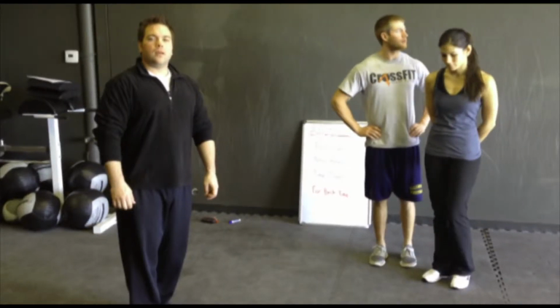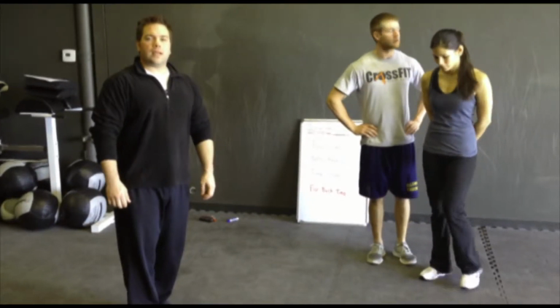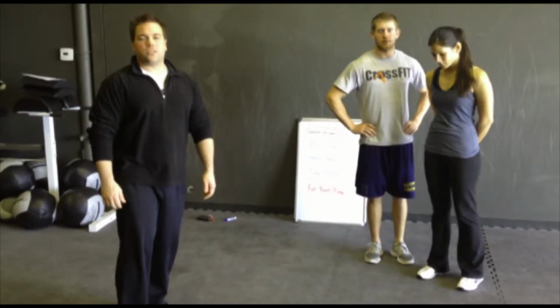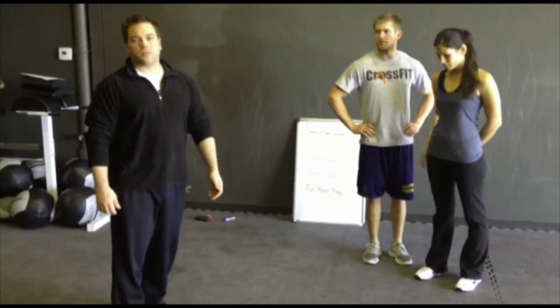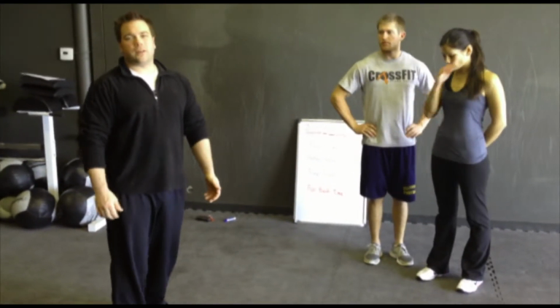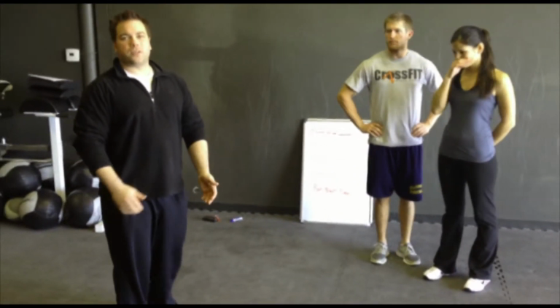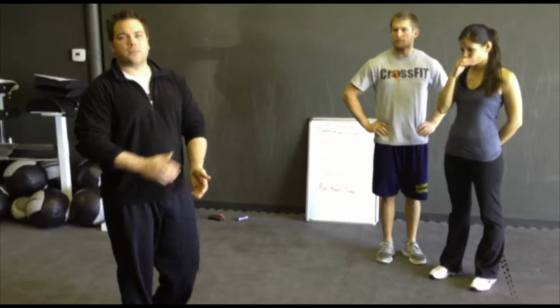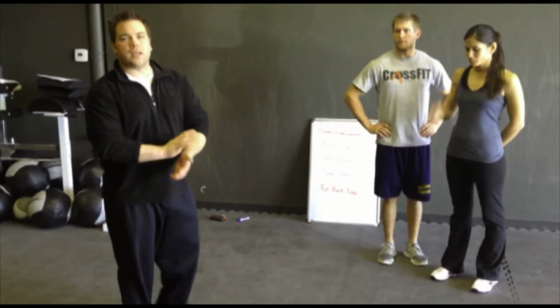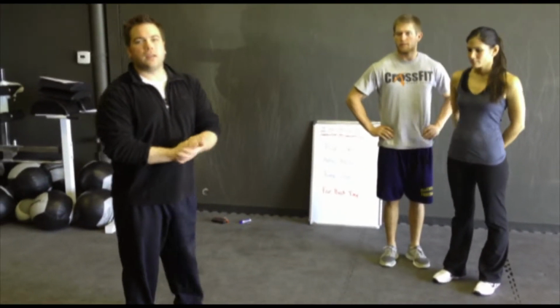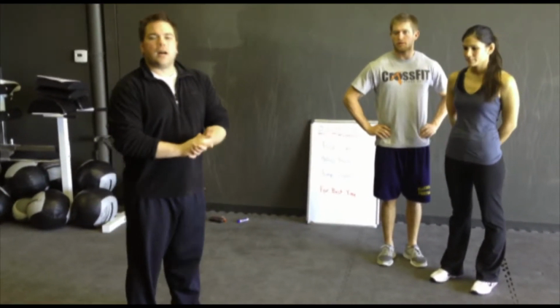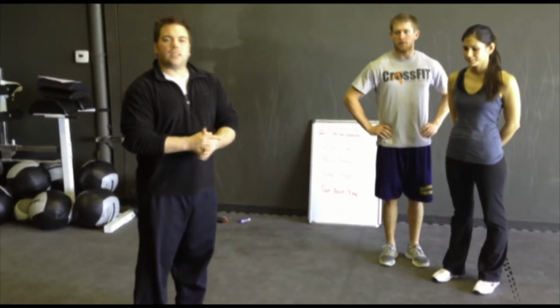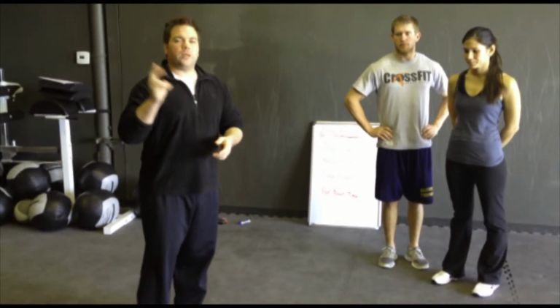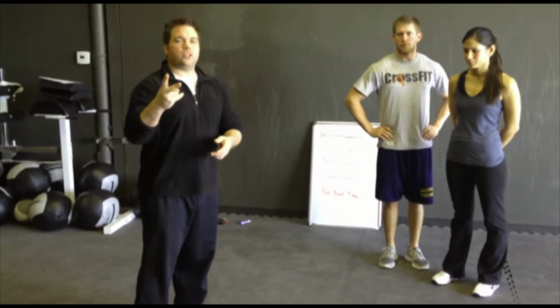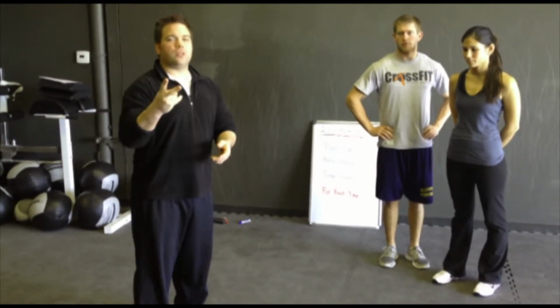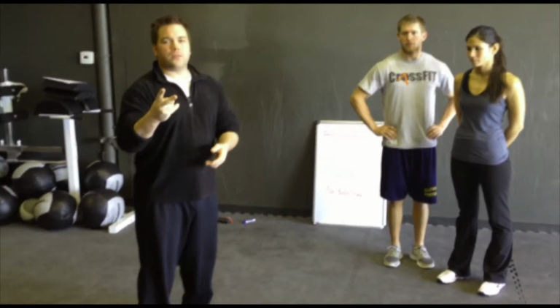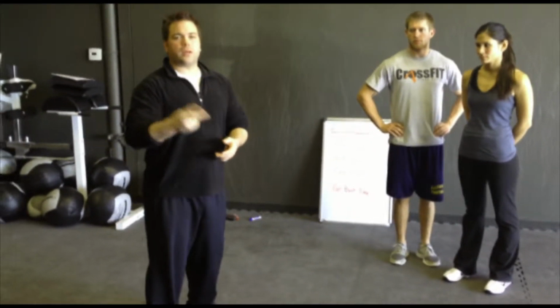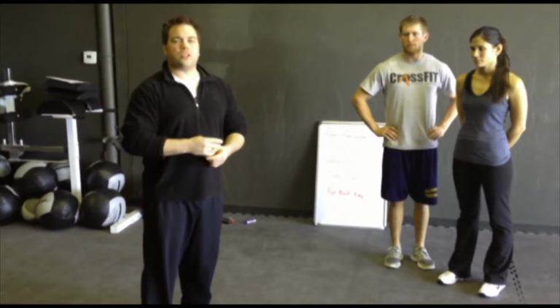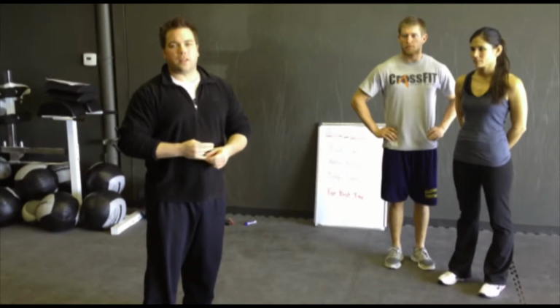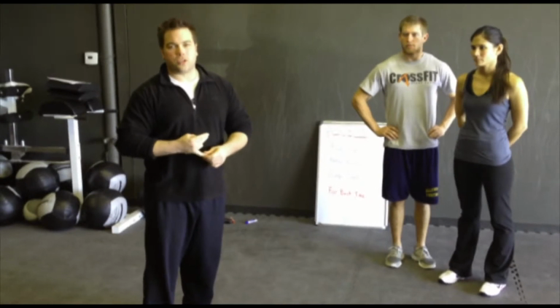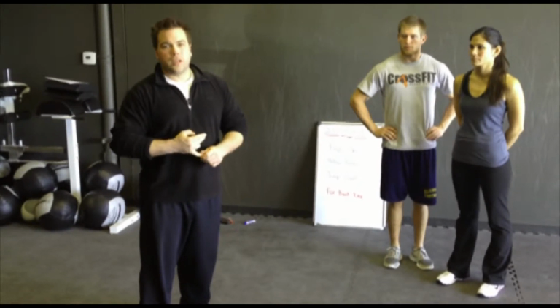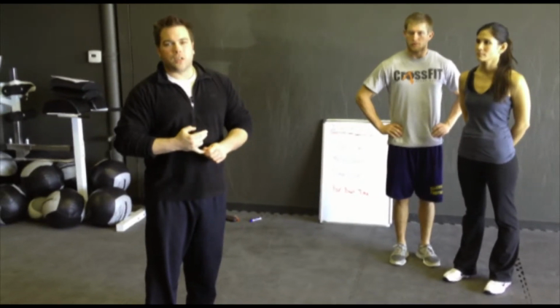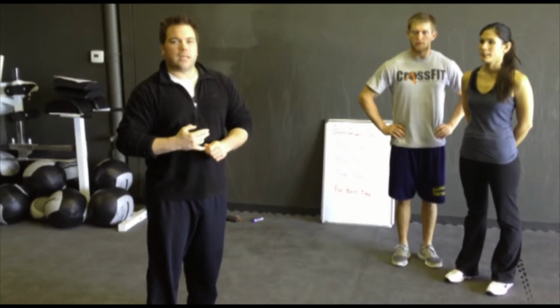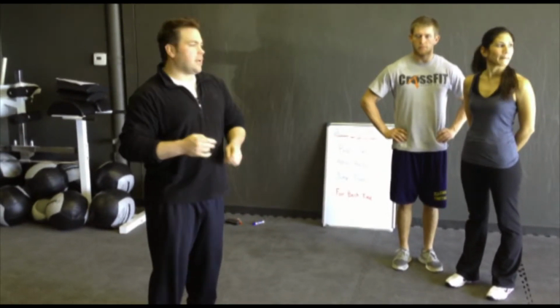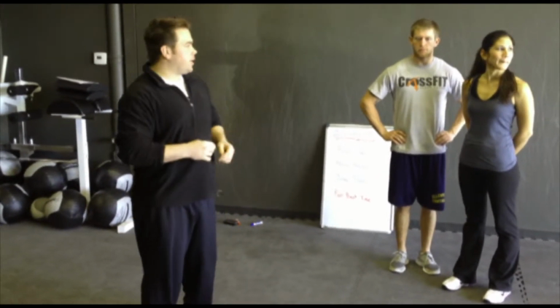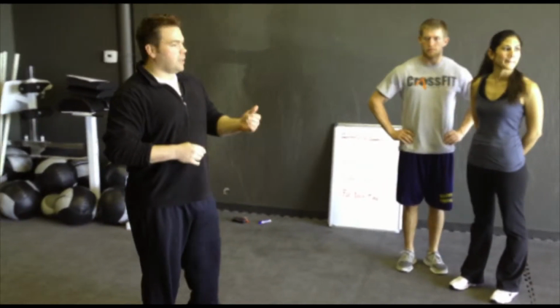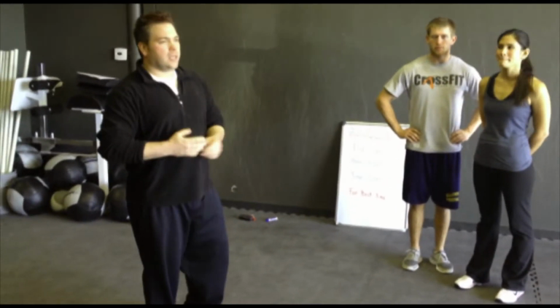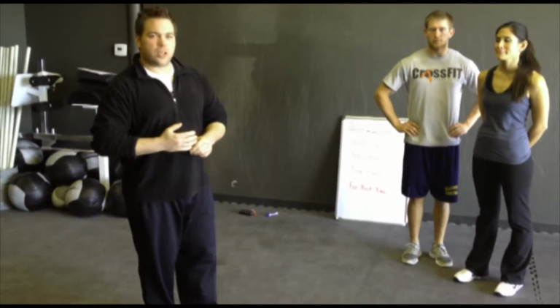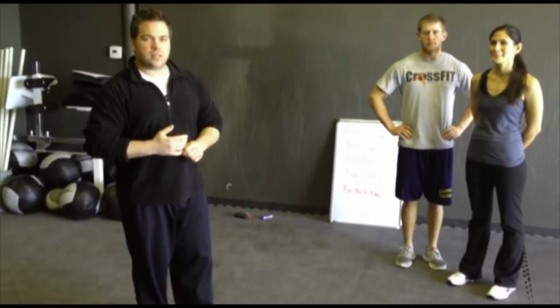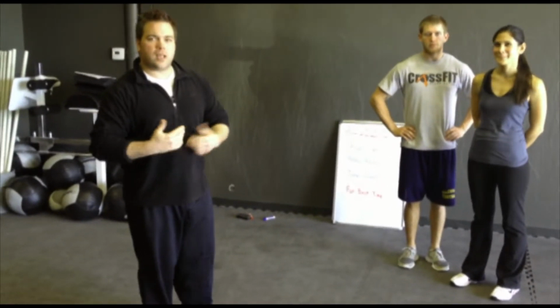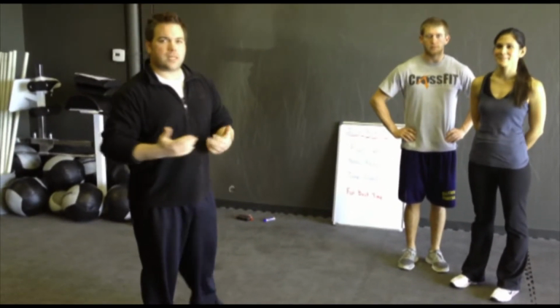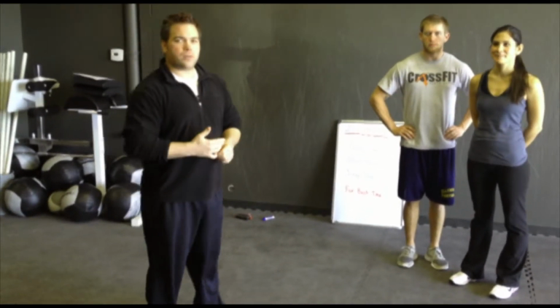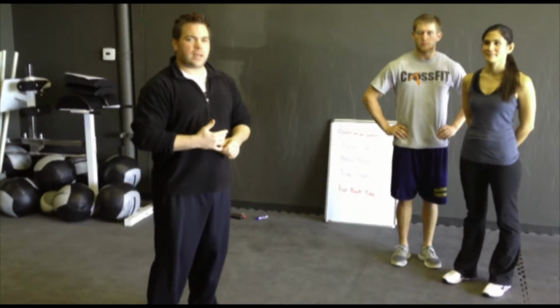Hey guys, this is Jacob with Cedar Rapids CrossFit again. This is week two of your workout challenge. I had Kelly and Justin to help us out with the workout.